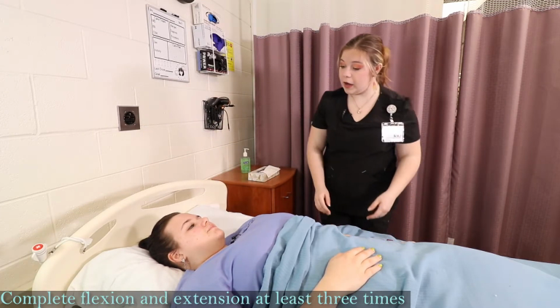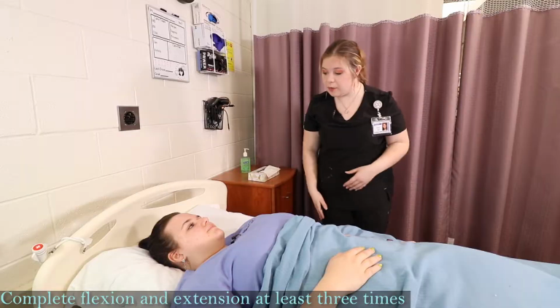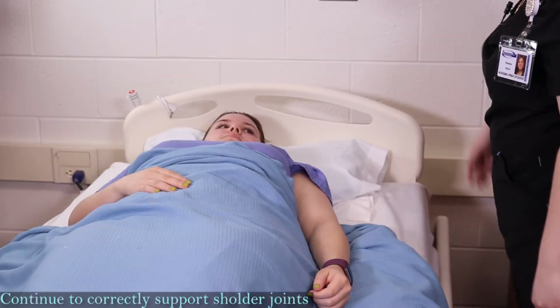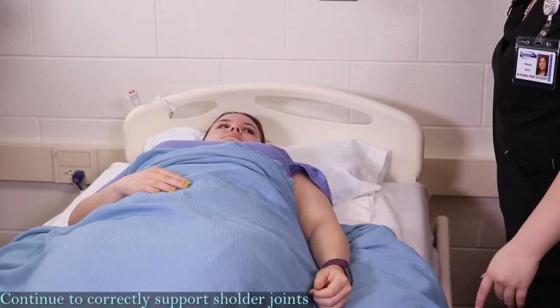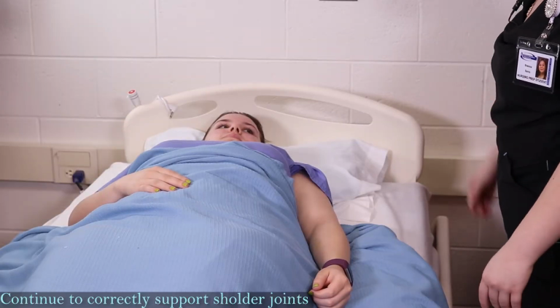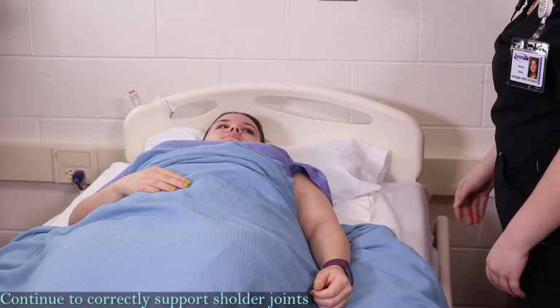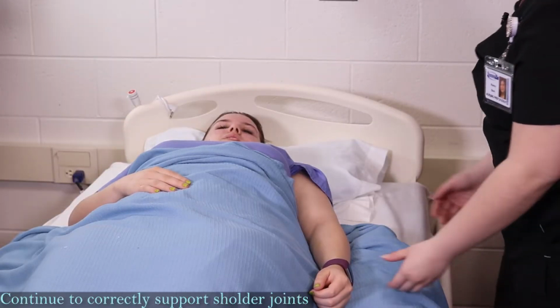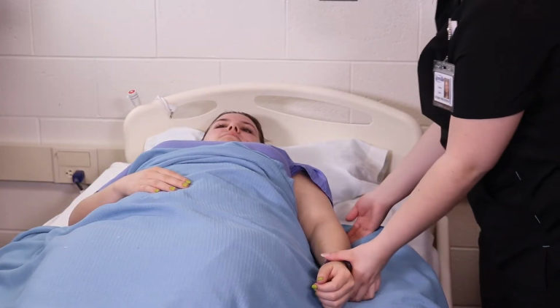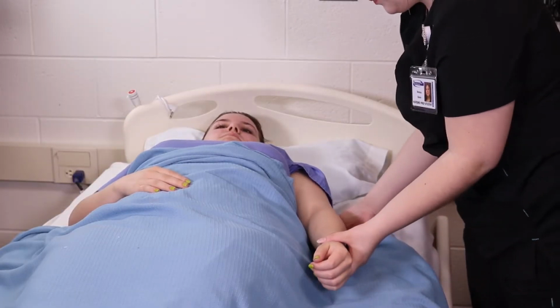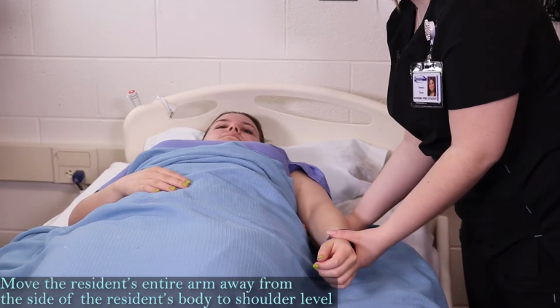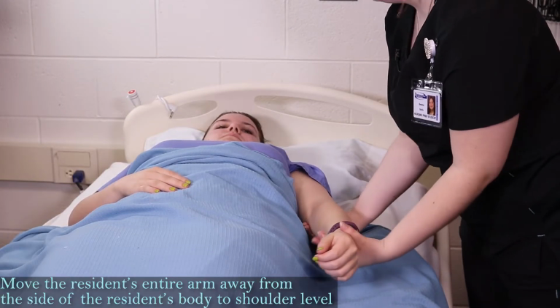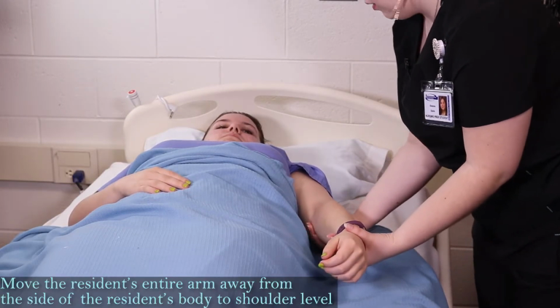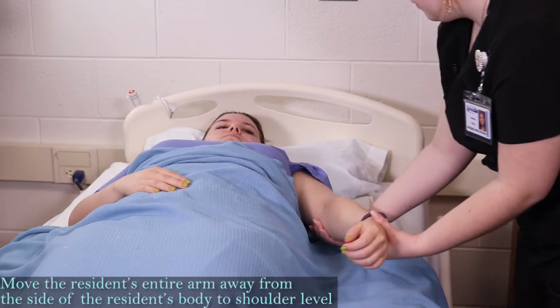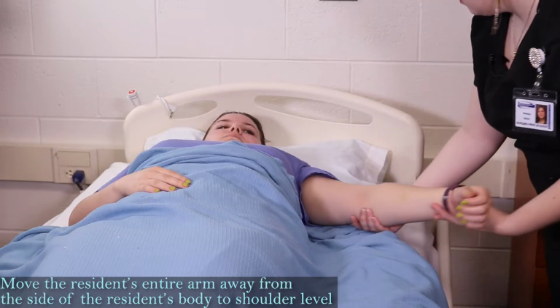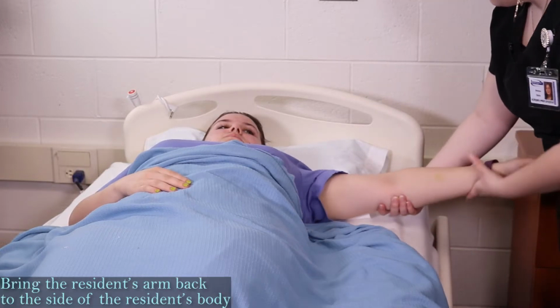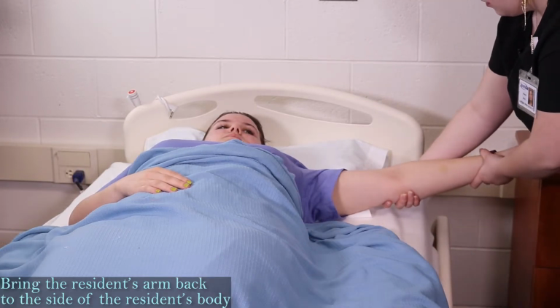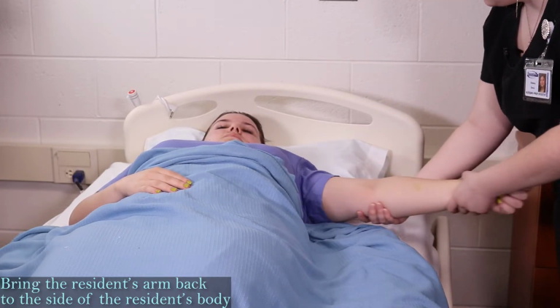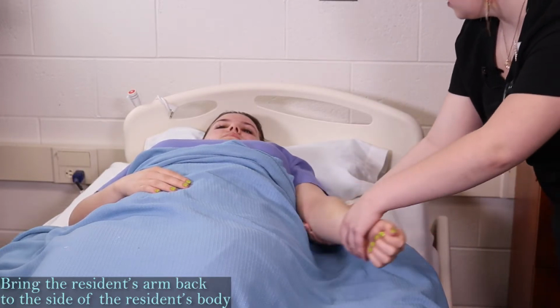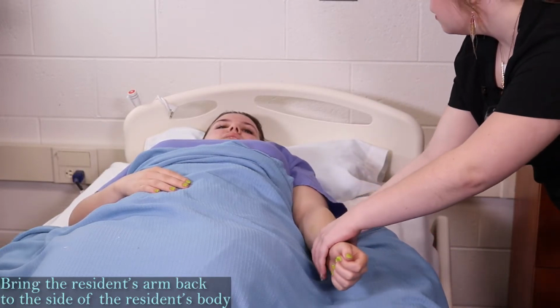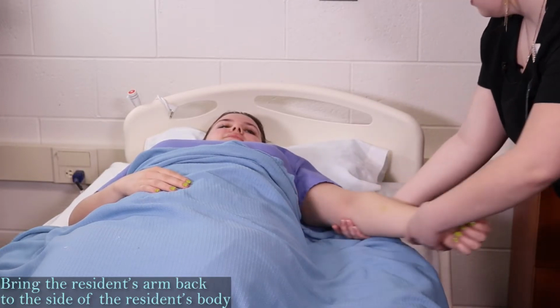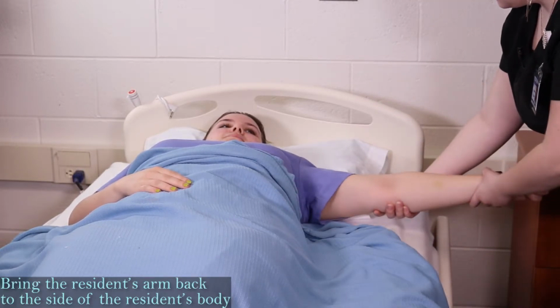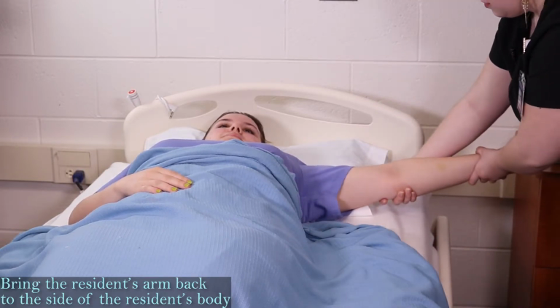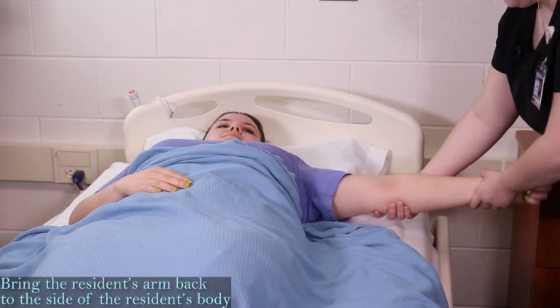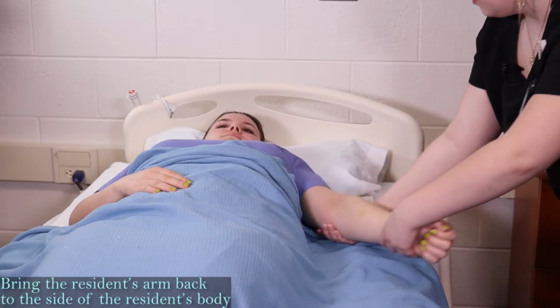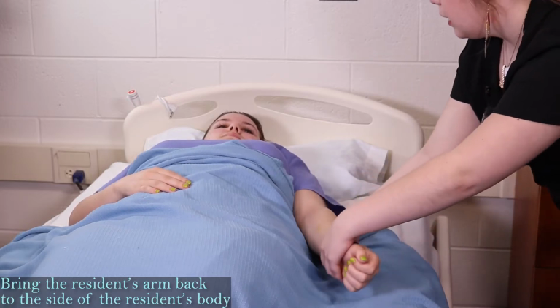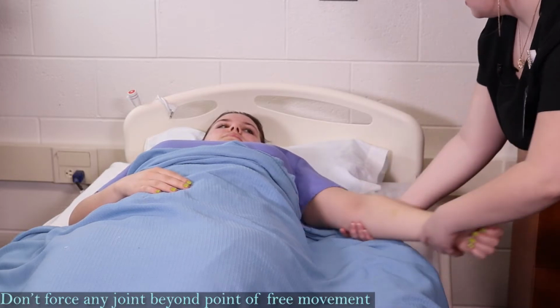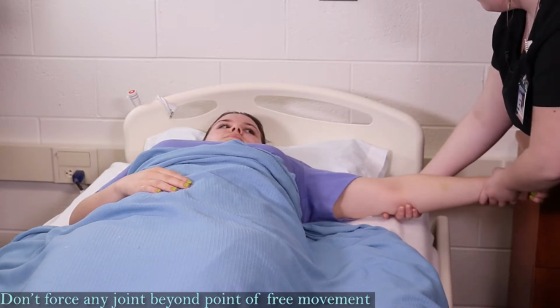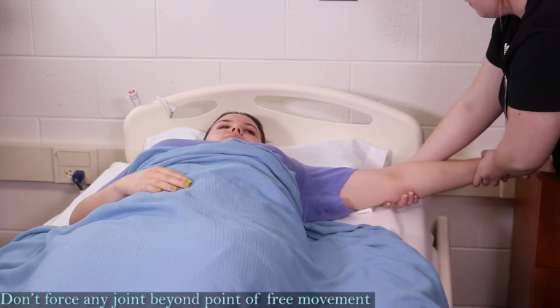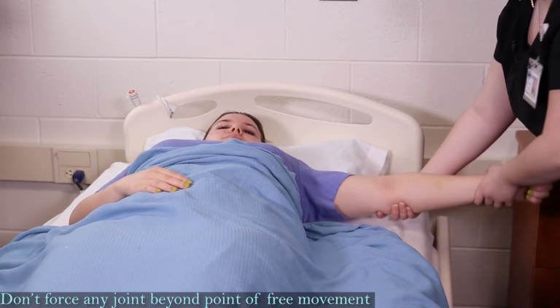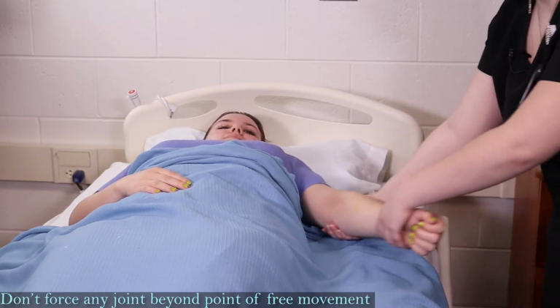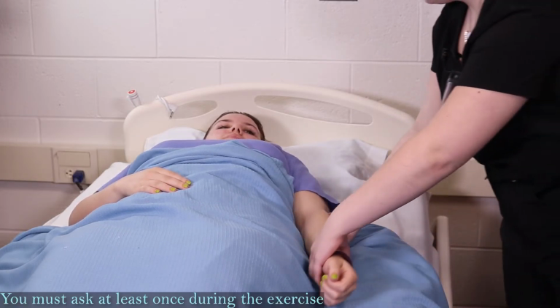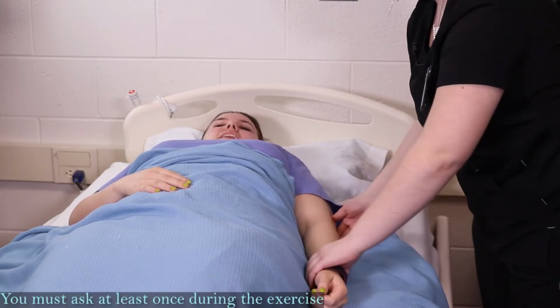Now I'm just going to move your arm away from your body three times as well. Again, supporting the wrist and the elbow. One. Feeling all right? Two. And last time. Everything feel okay?